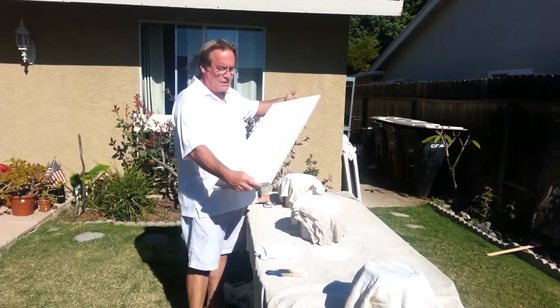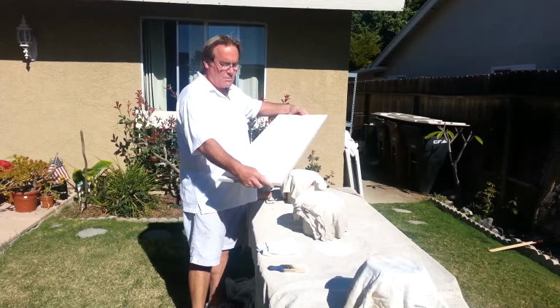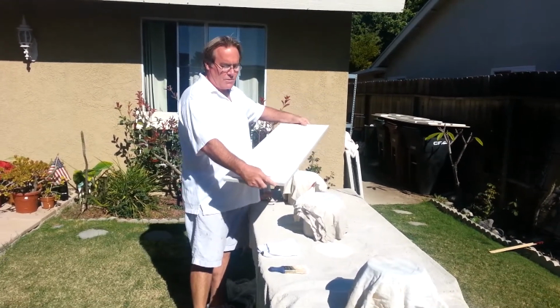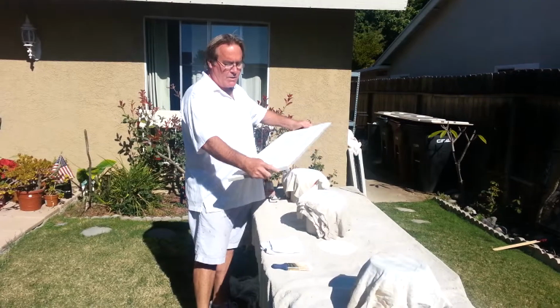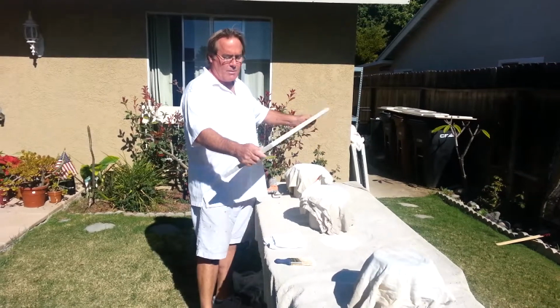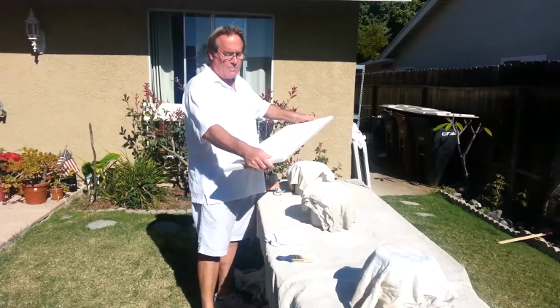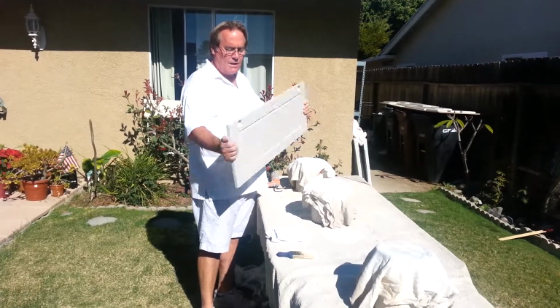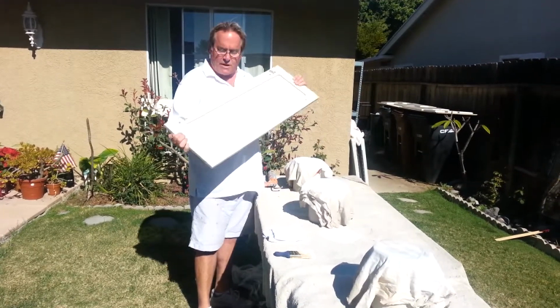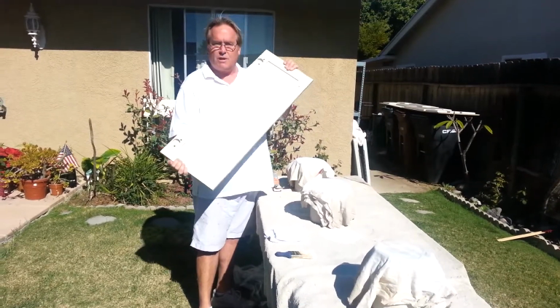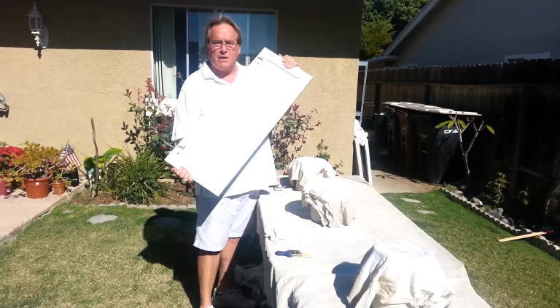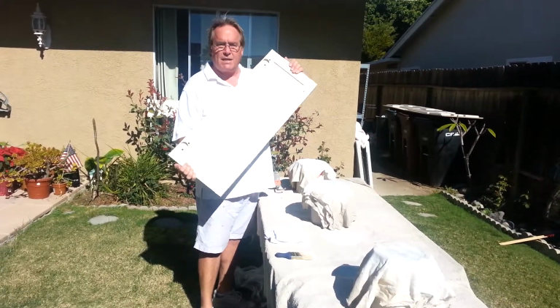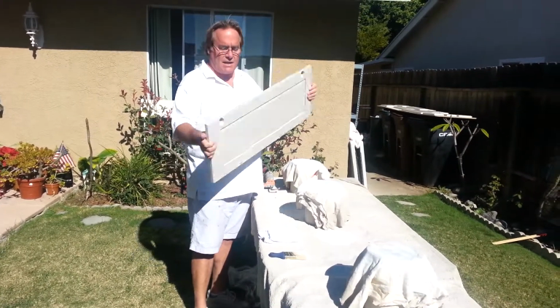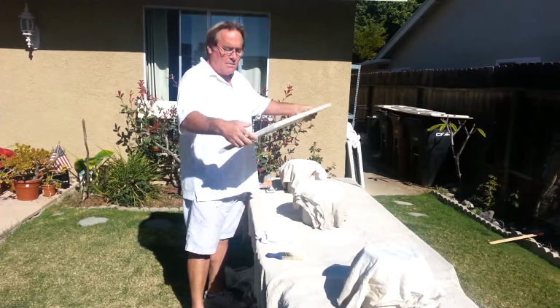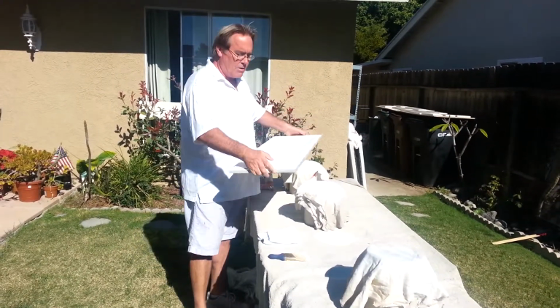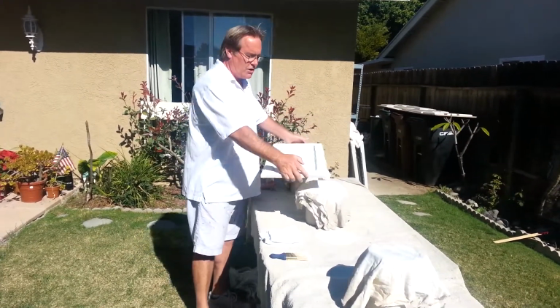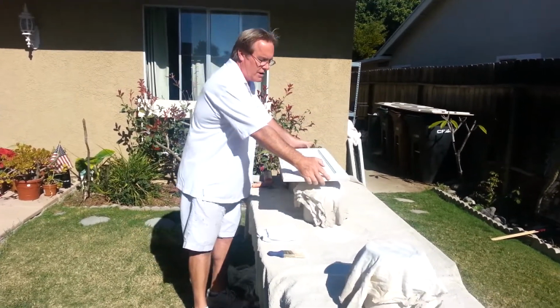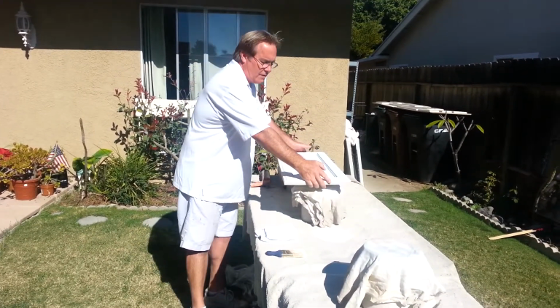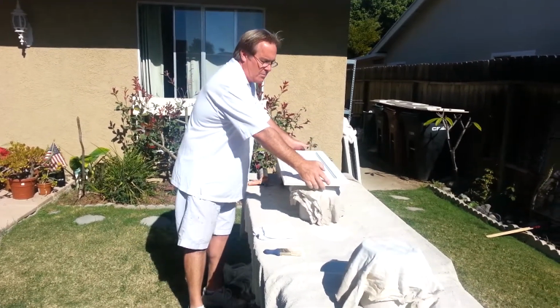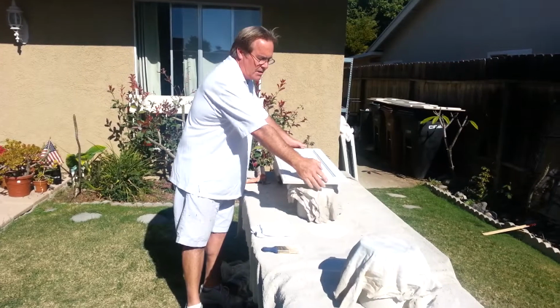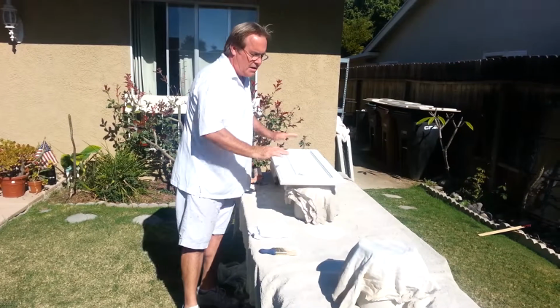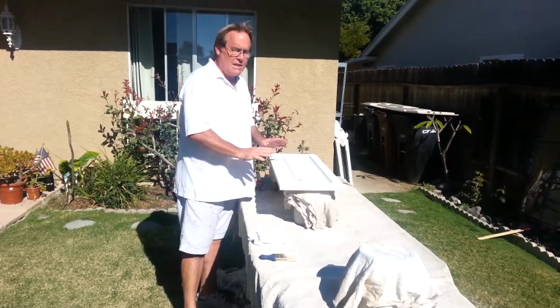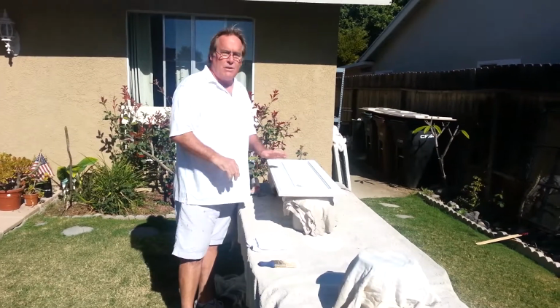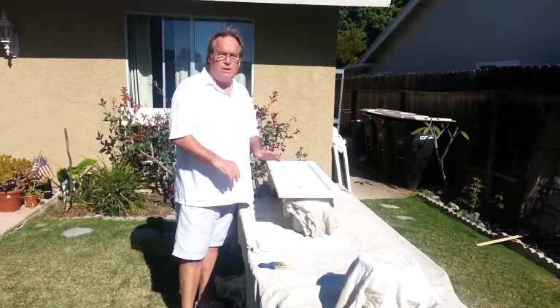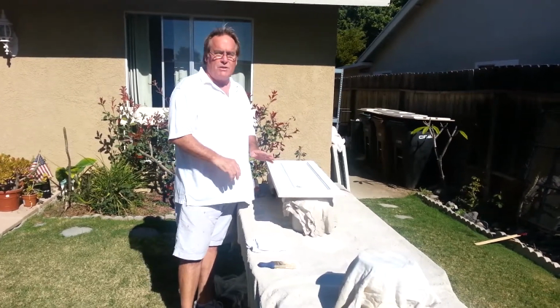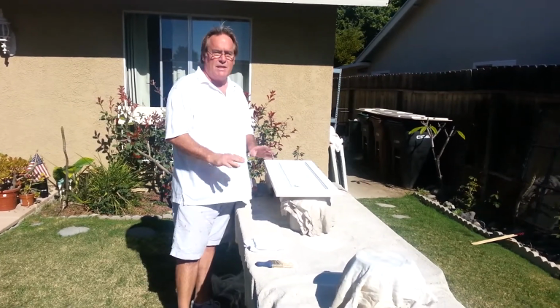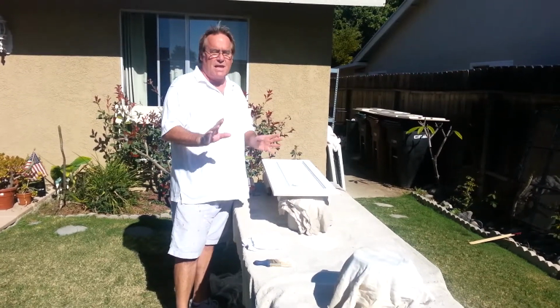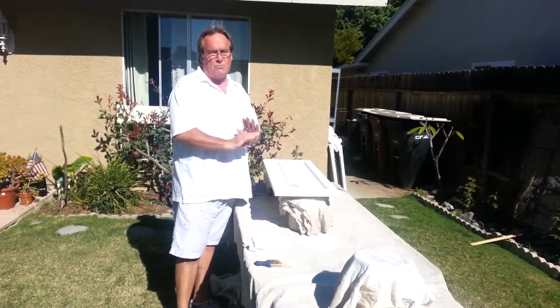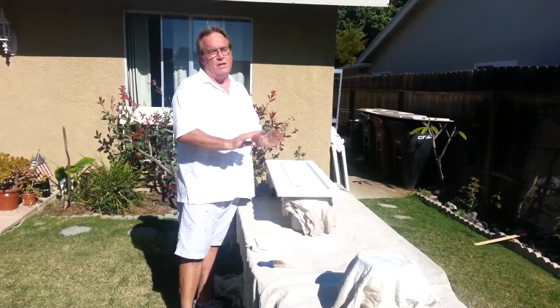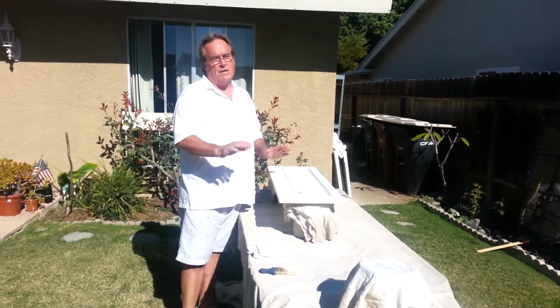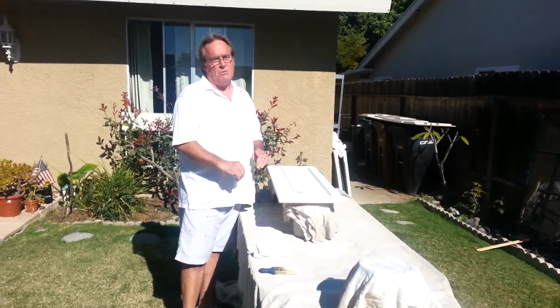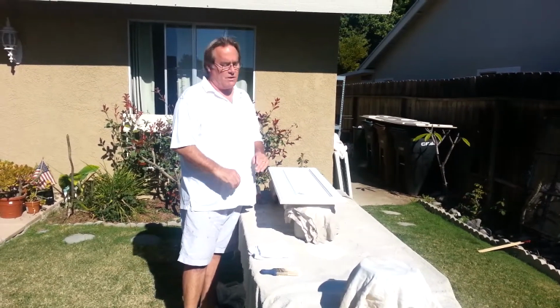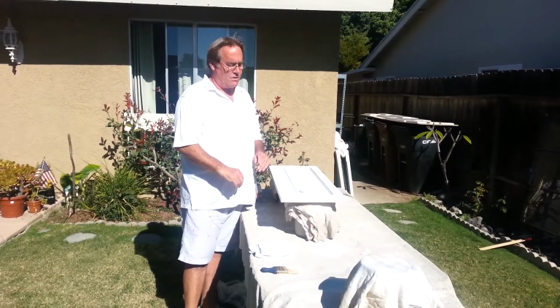This one right now we've already primed and we've actually already painted the back side. But I wanted to show you a little bit about the detail that we put into it to make these cabinets really look nice when they're back on your doors.